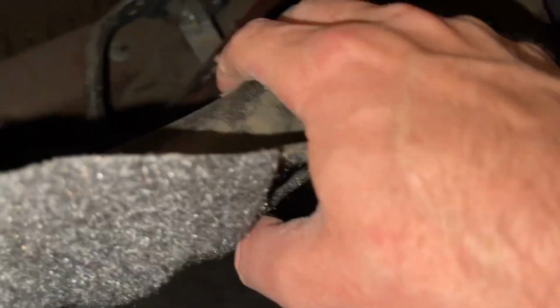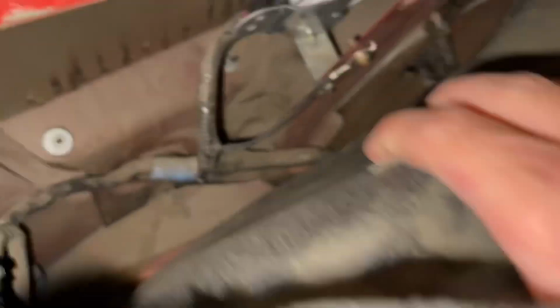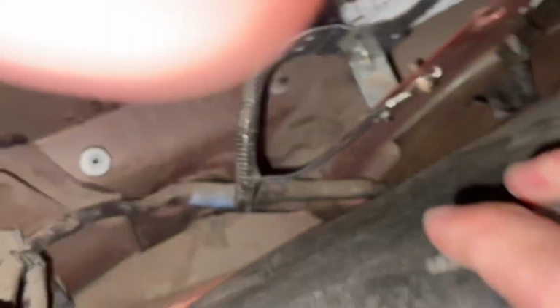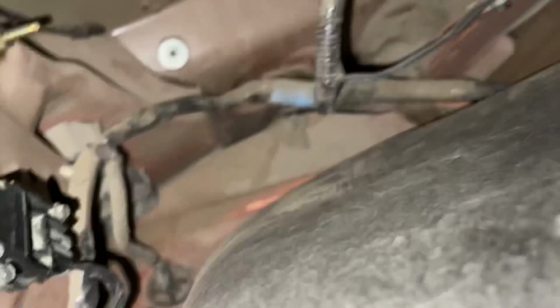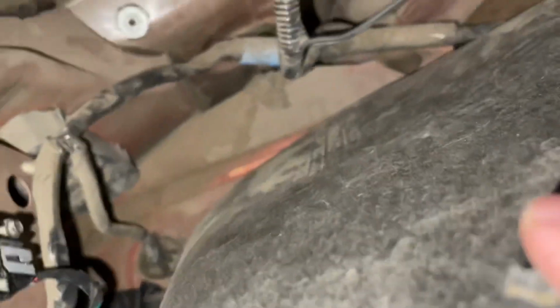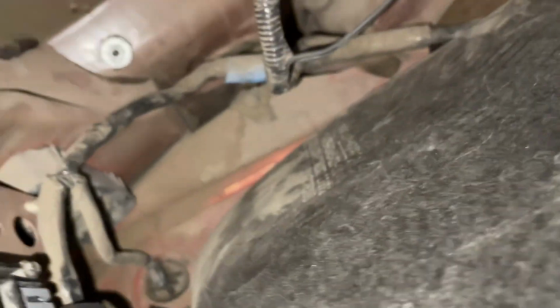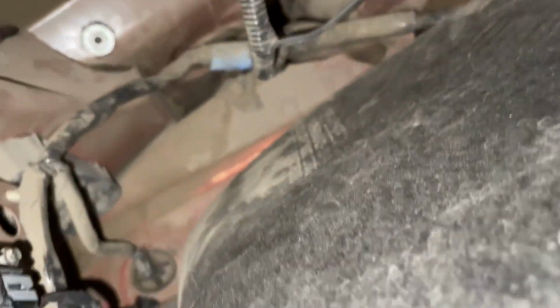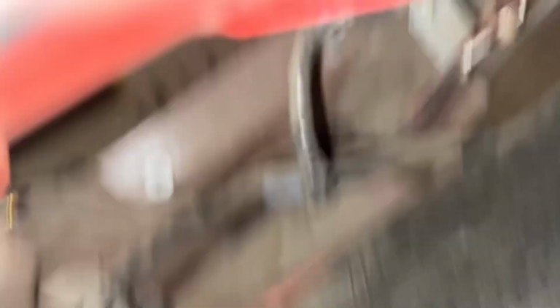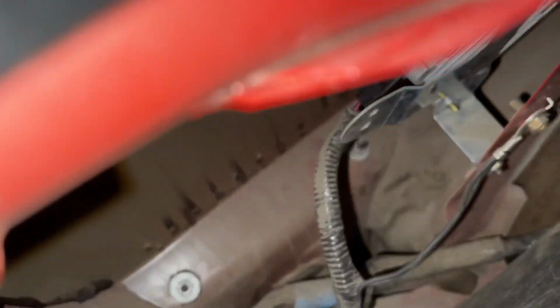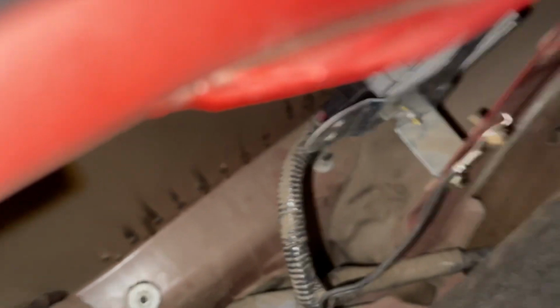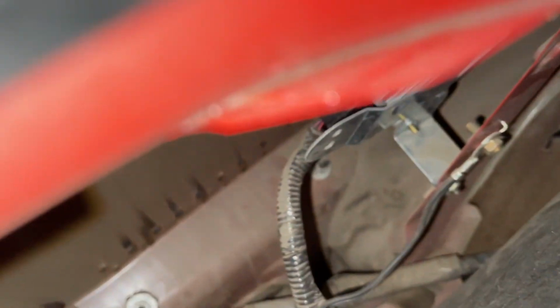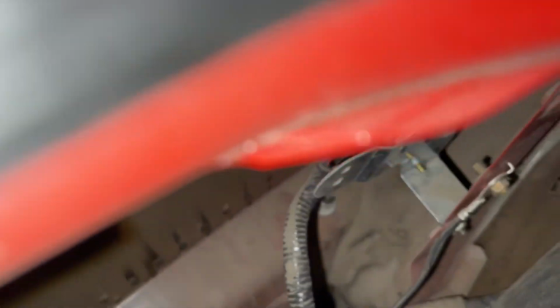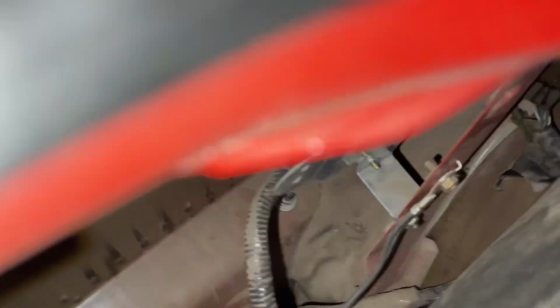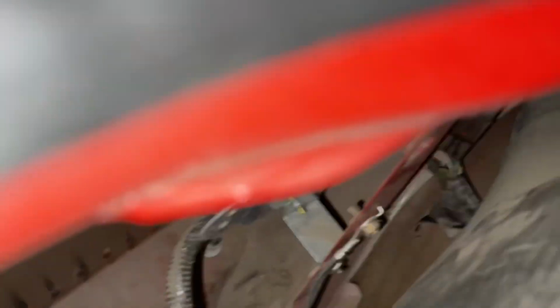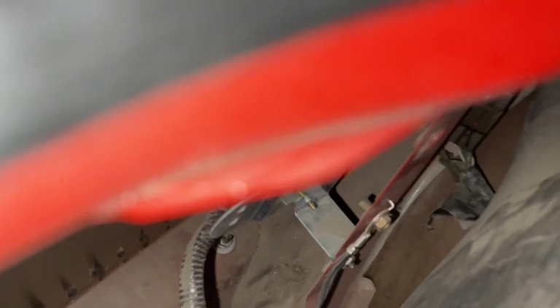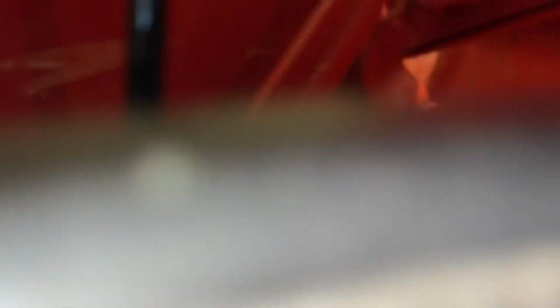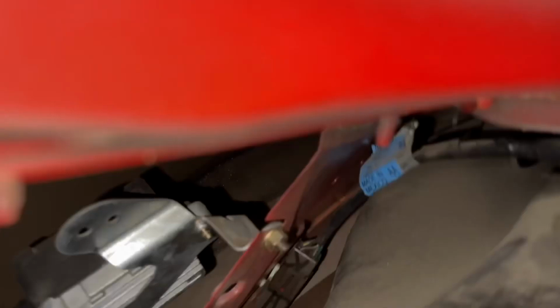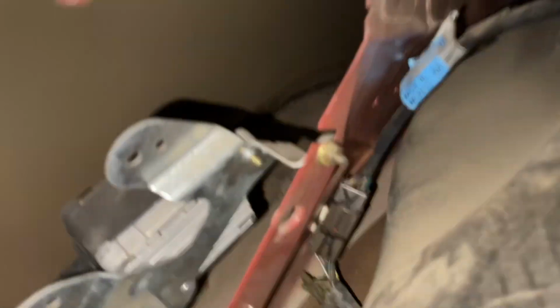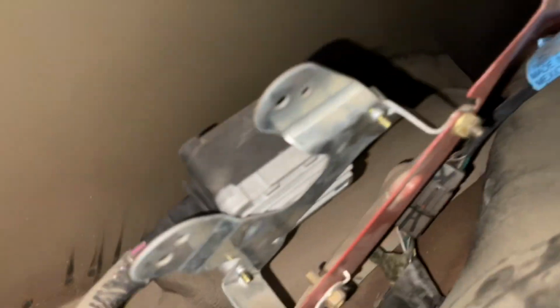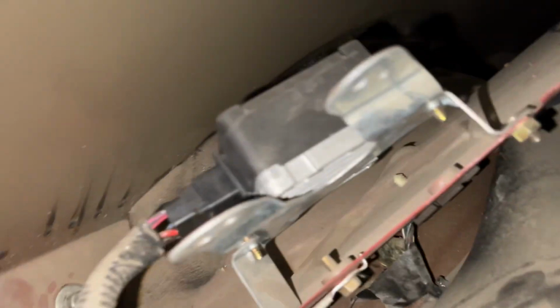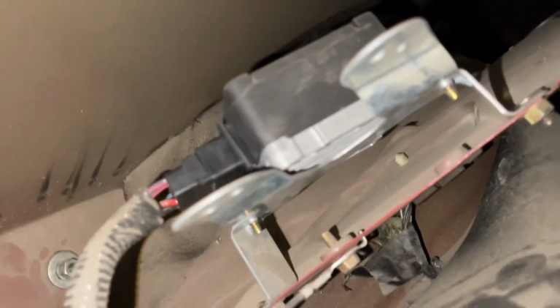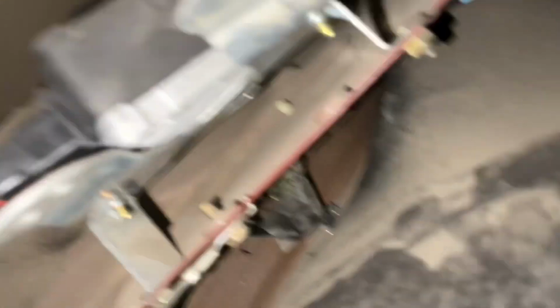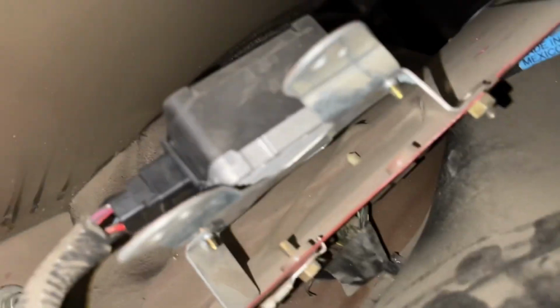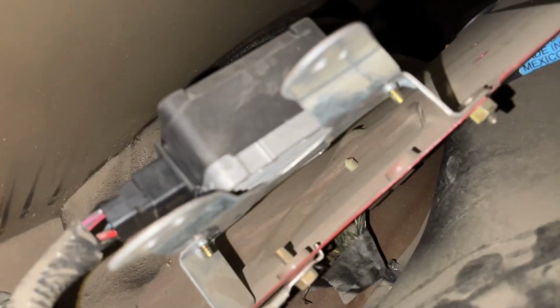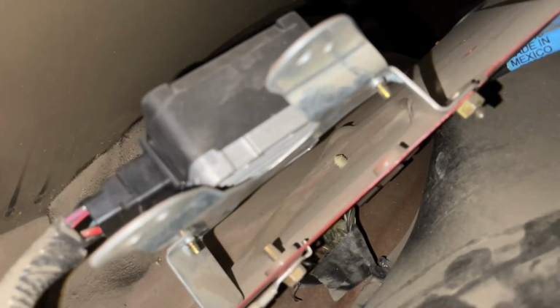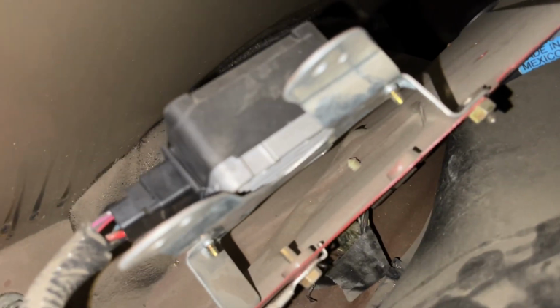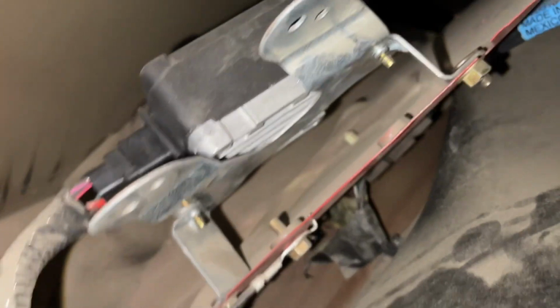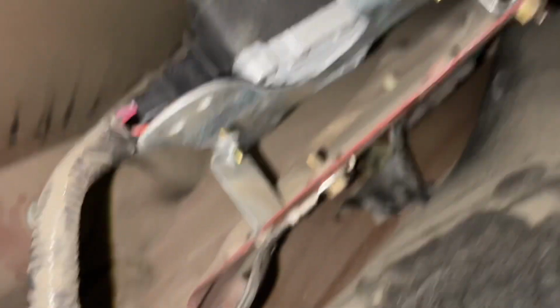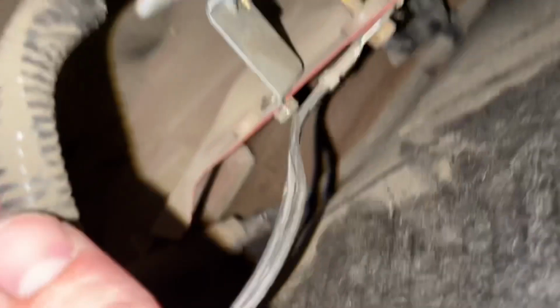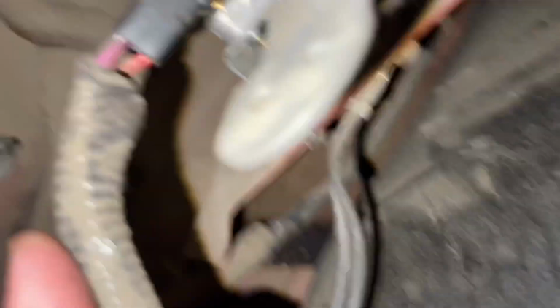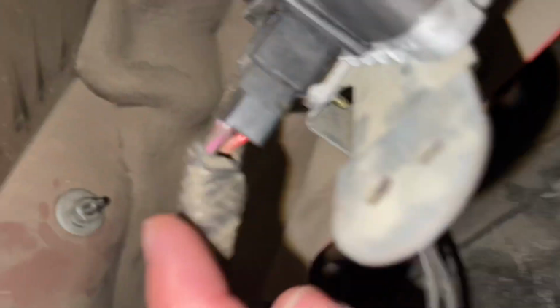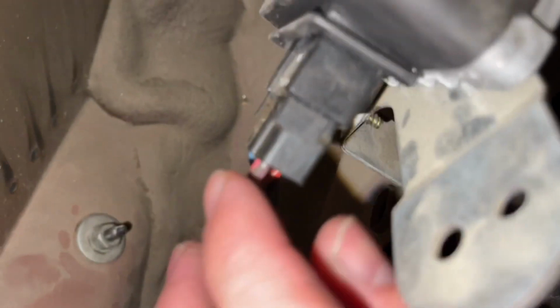In short, a fuel pump driver module's job is to be like a stoplight — to tell the pumps when to provide fuel and when to stop providing fuel on the returnless fuel system that these come with. So here it is back in here; it's just this black box.